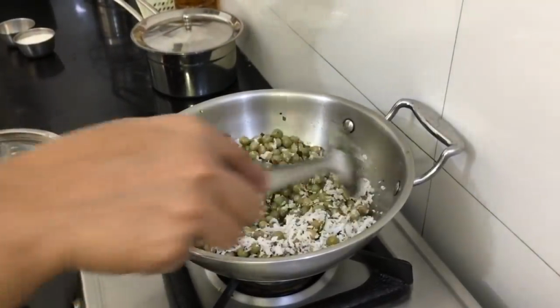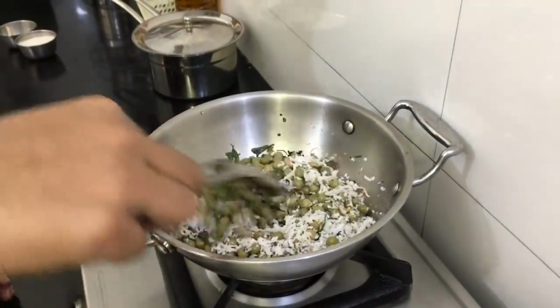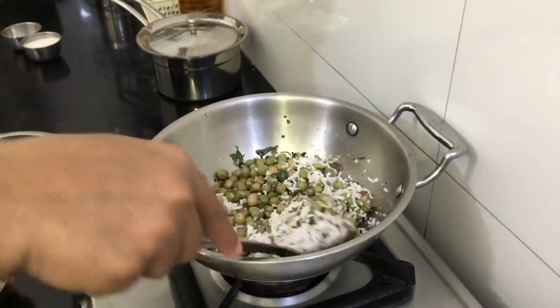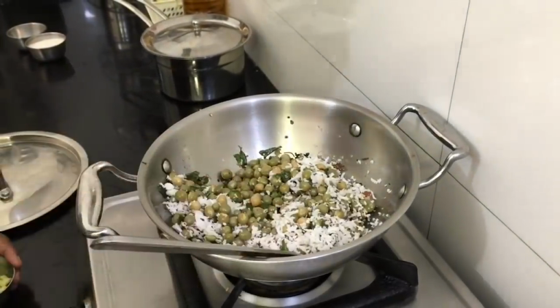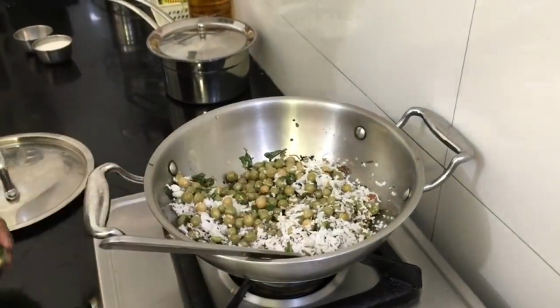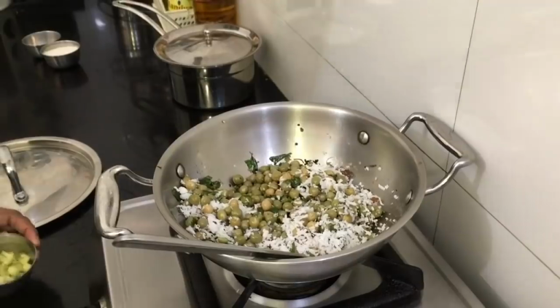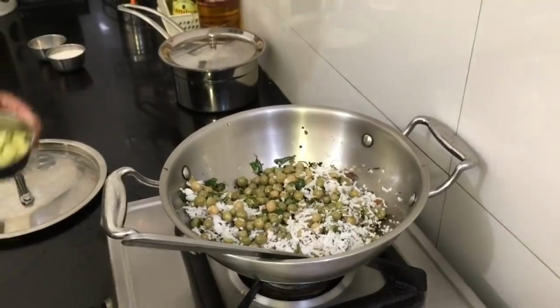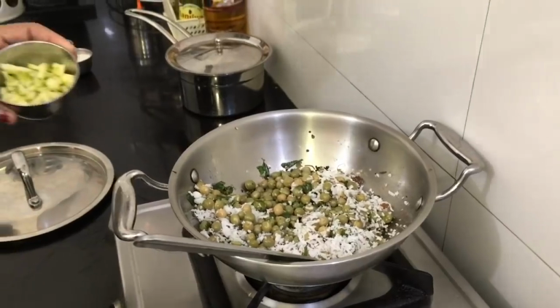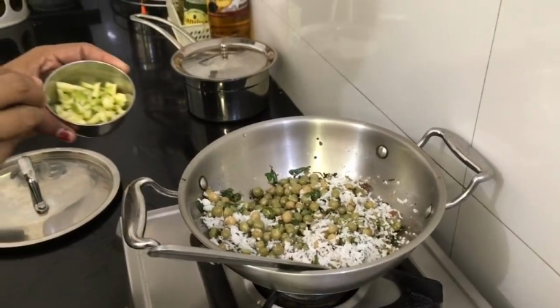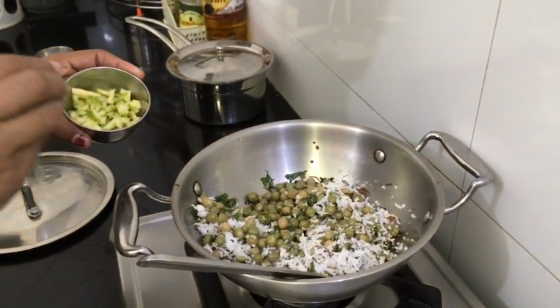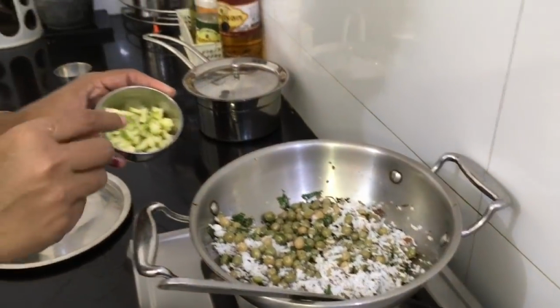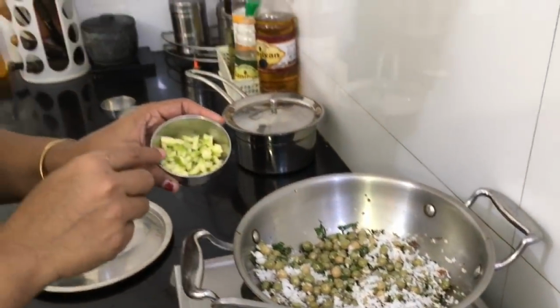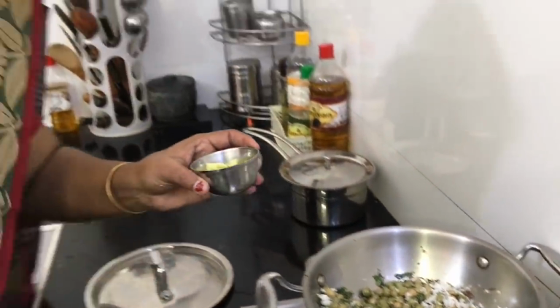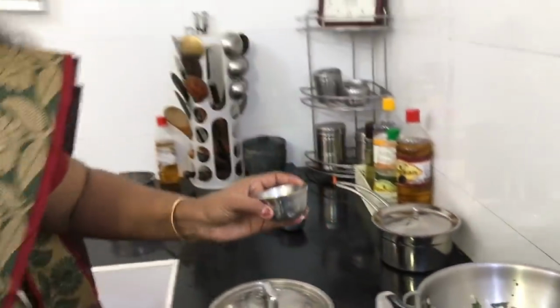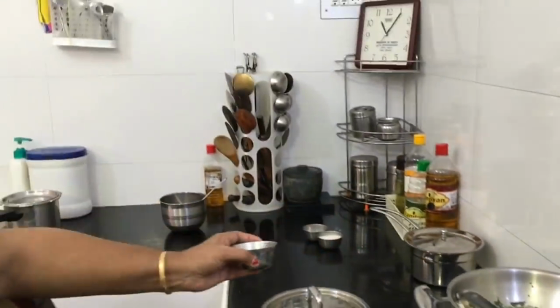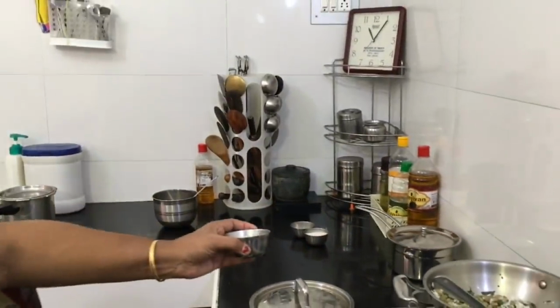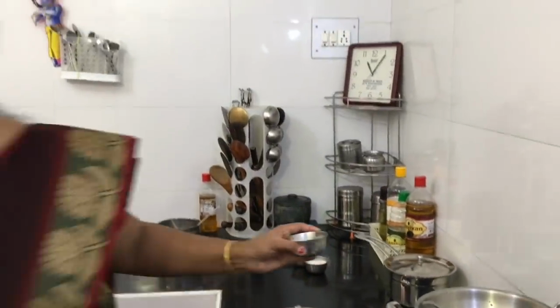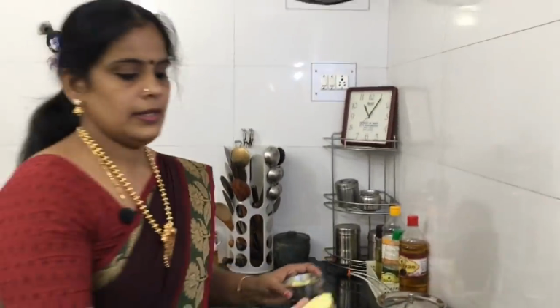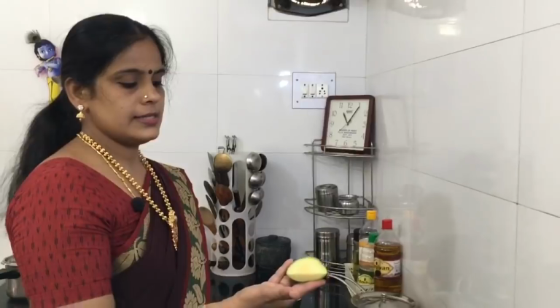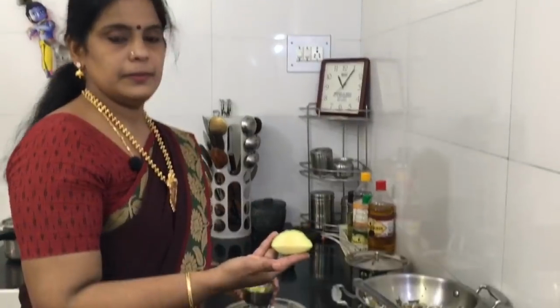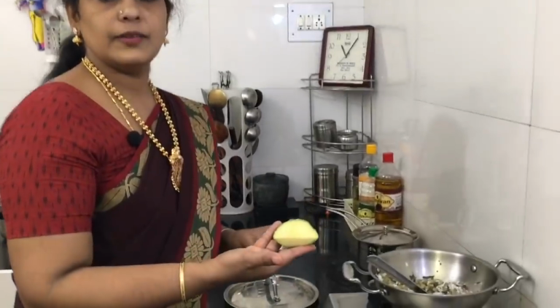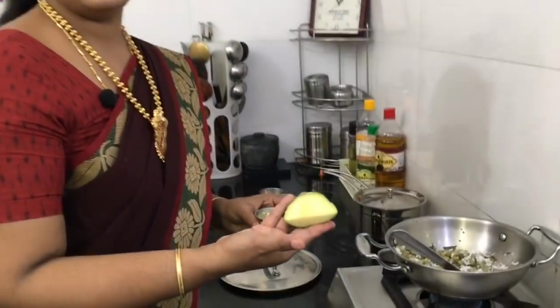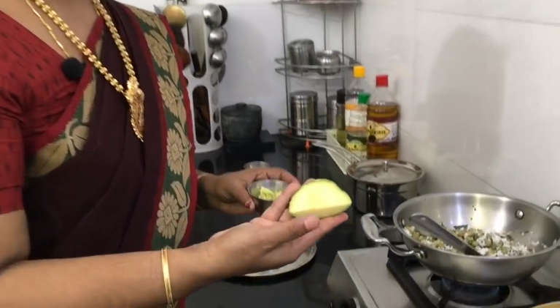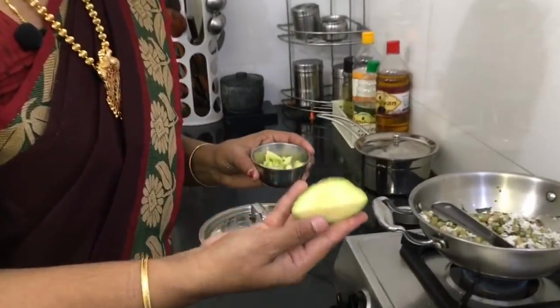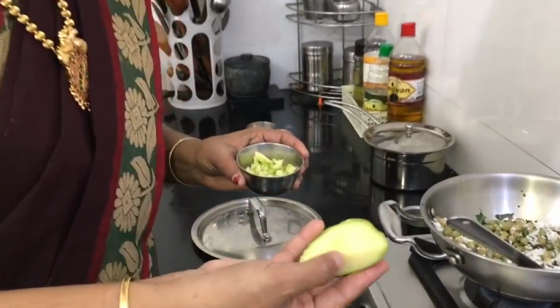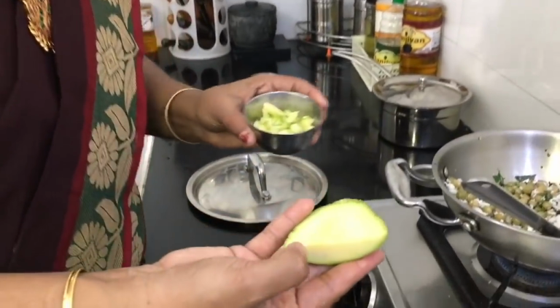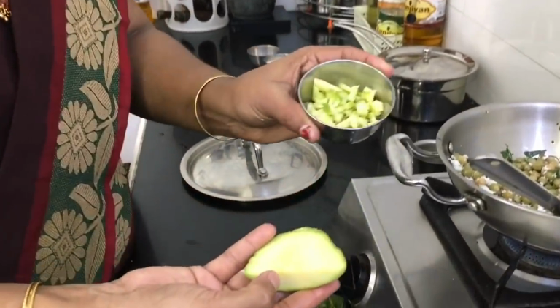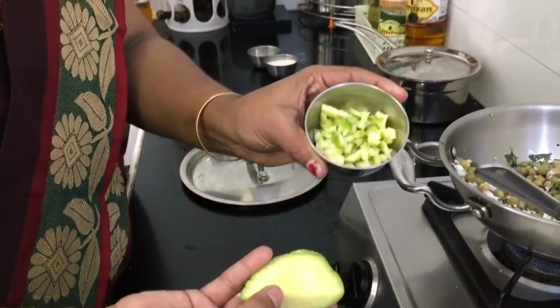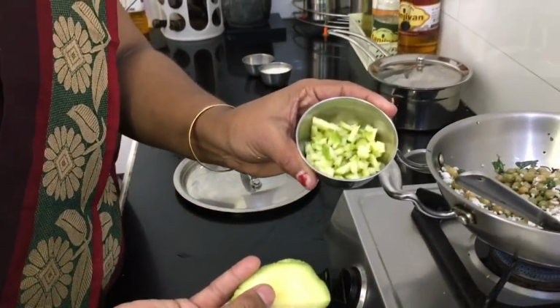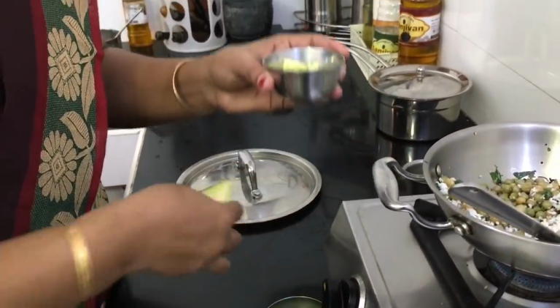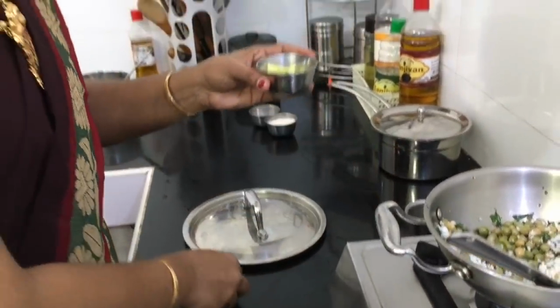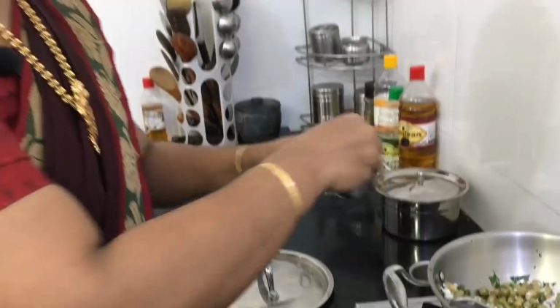Put the pot into the pan and mix with 1 tablespoon. Add 1 tablespoon into the pot. We cut the pot to this size.